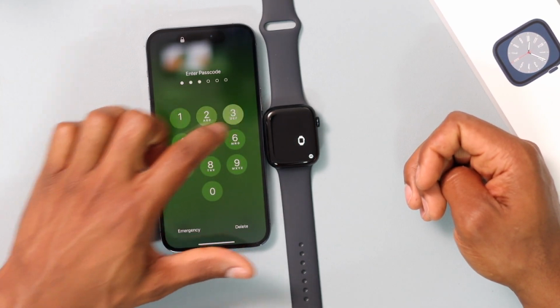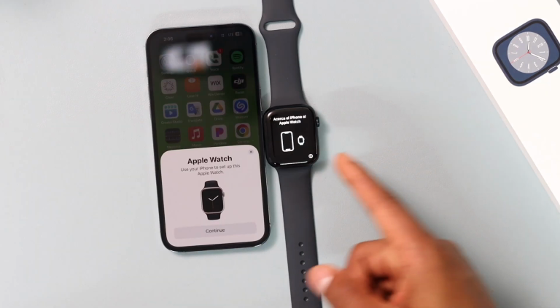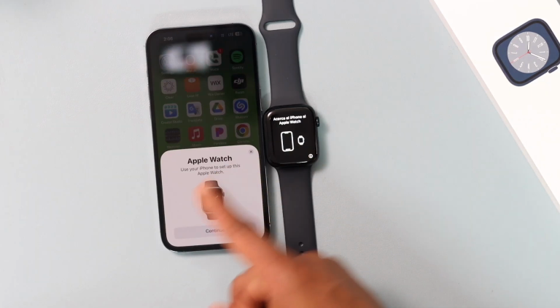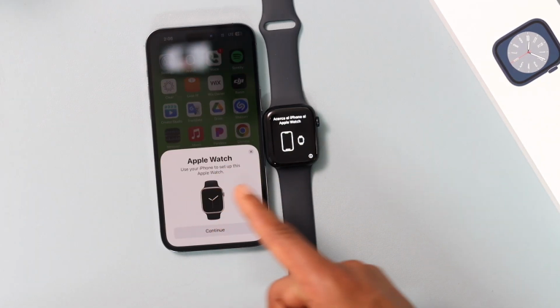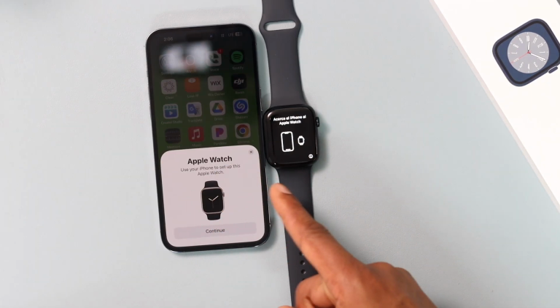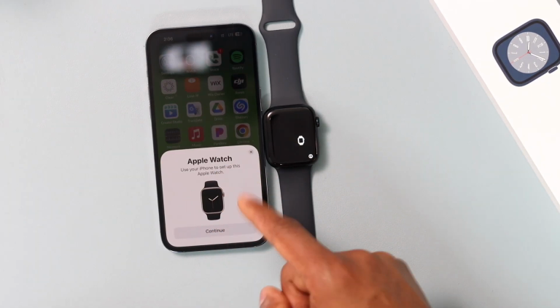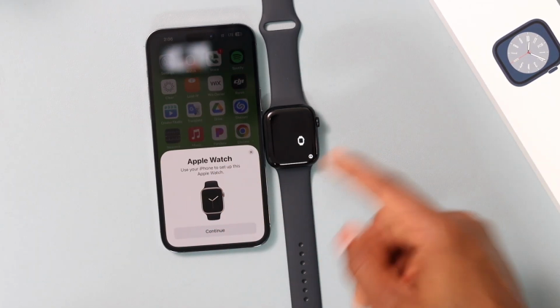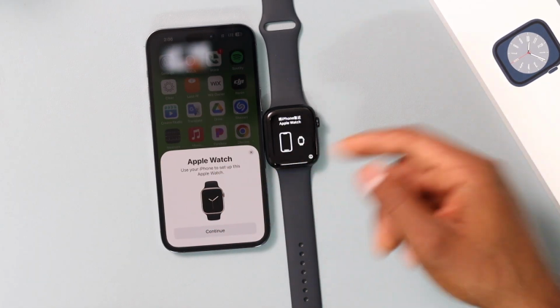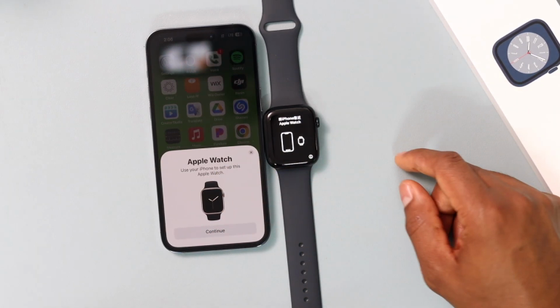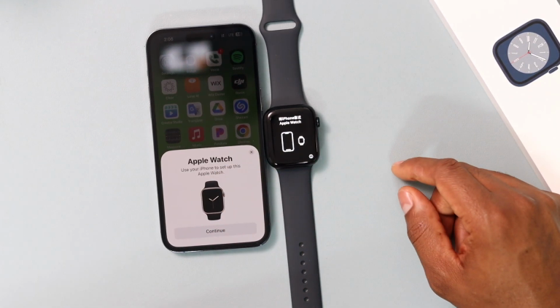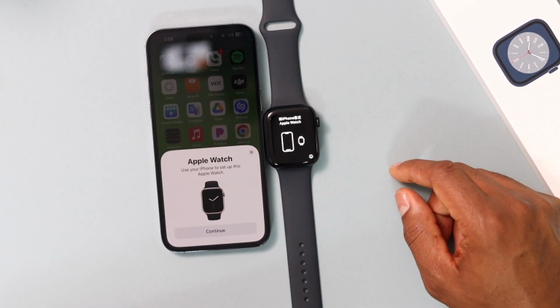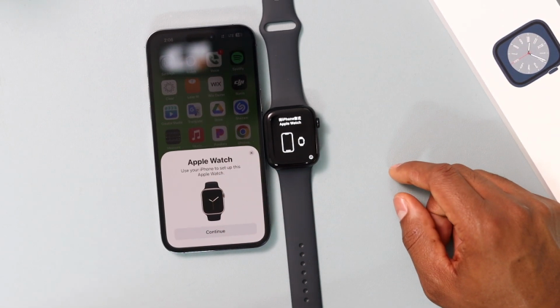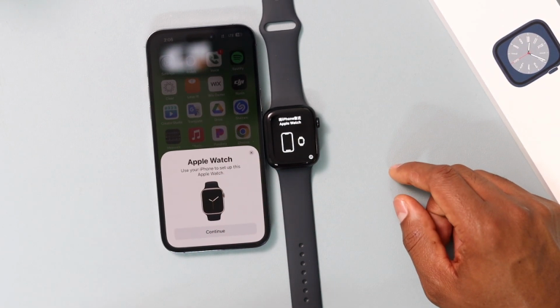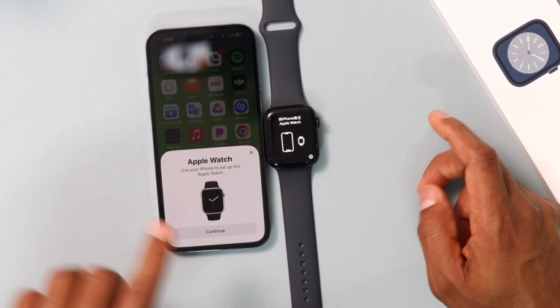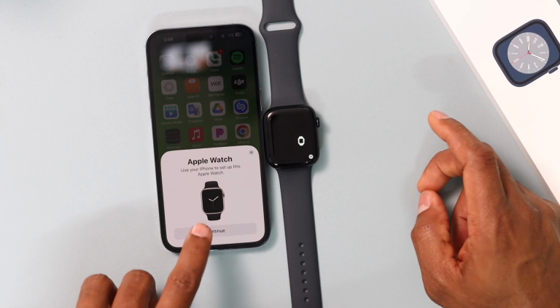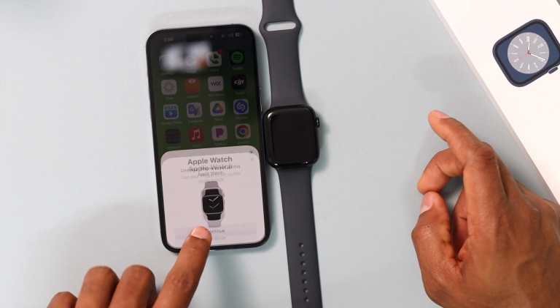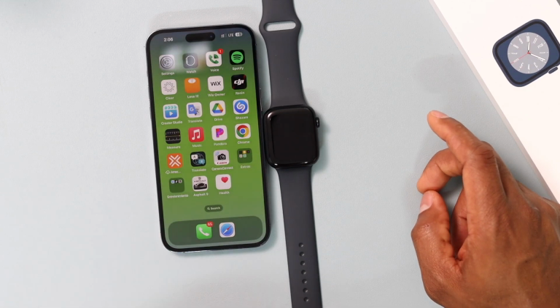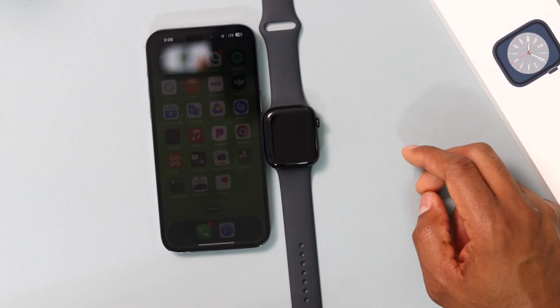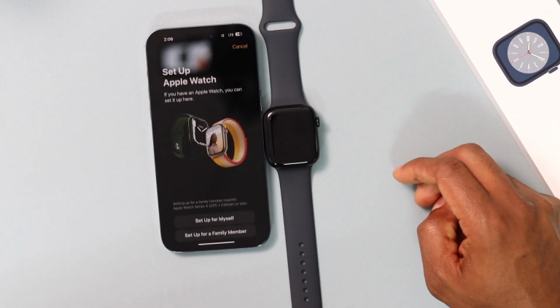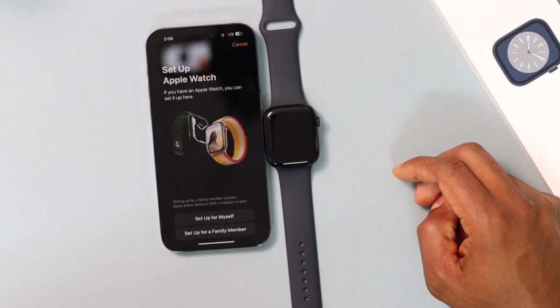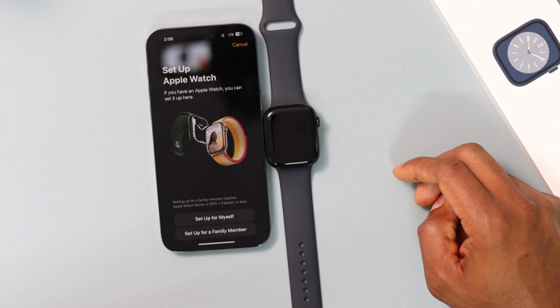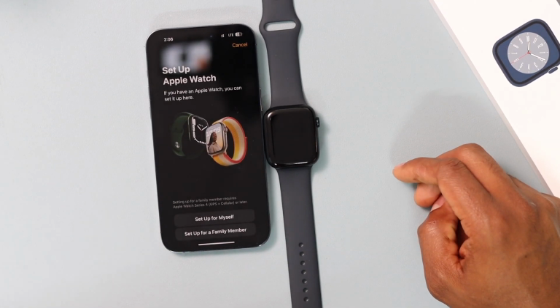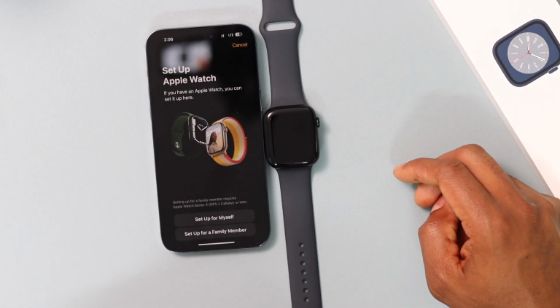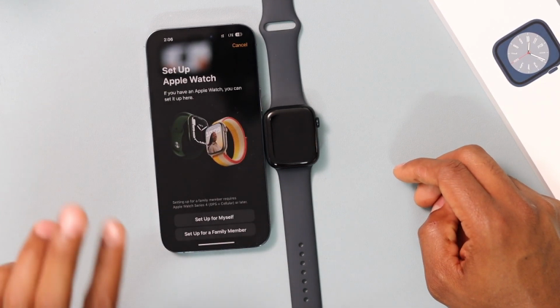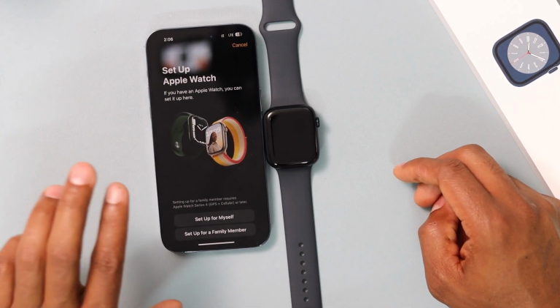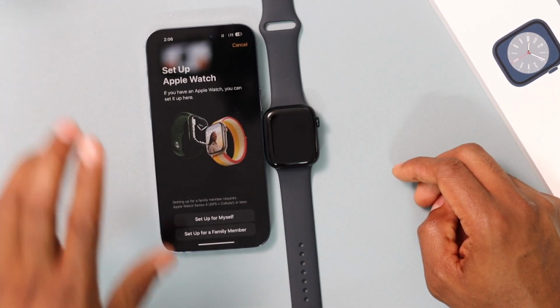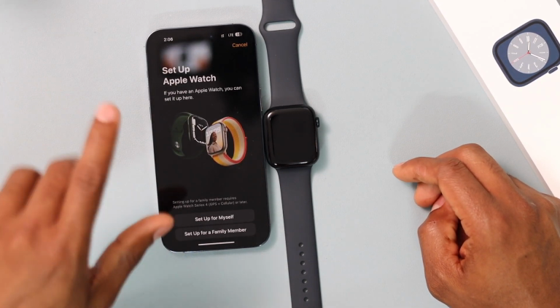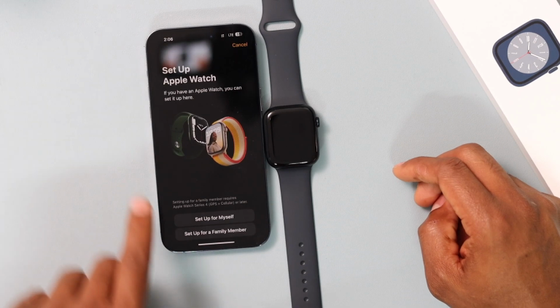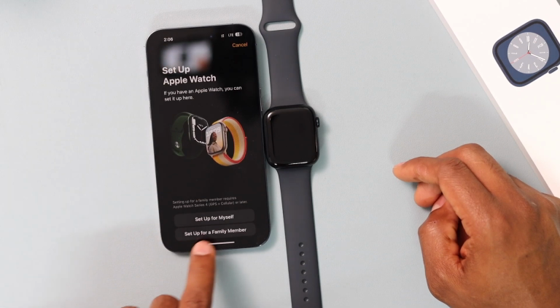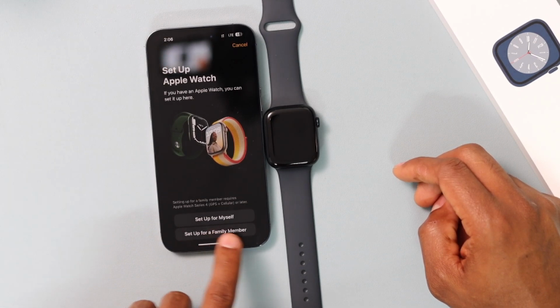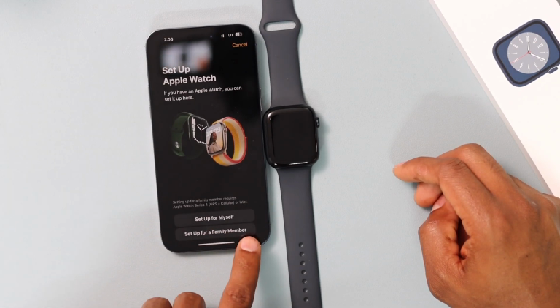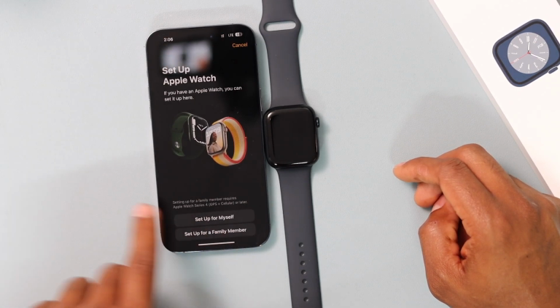Now you will see the Apple Watch page pop up on your iPhone screen. Go ahead and tap on Continue.